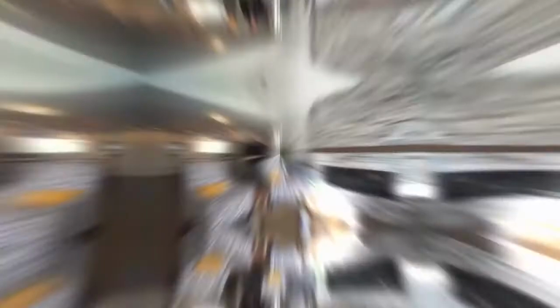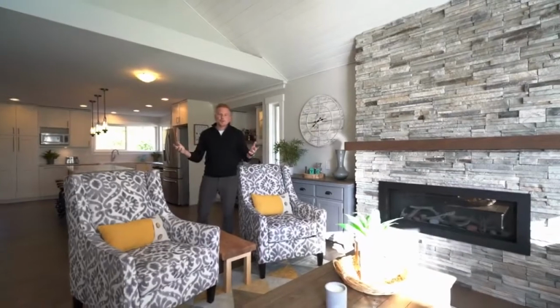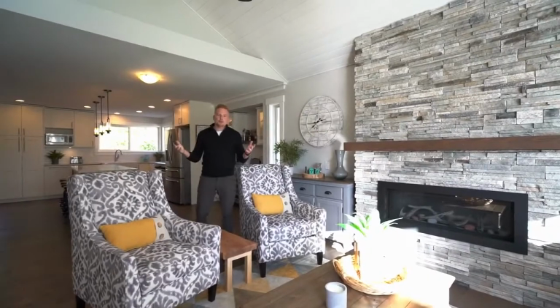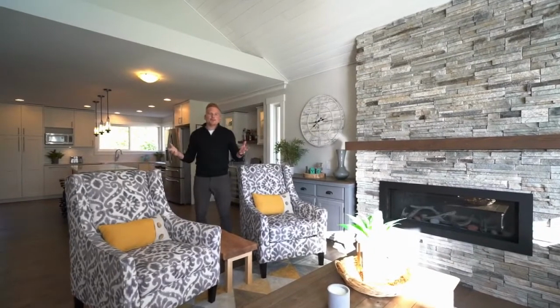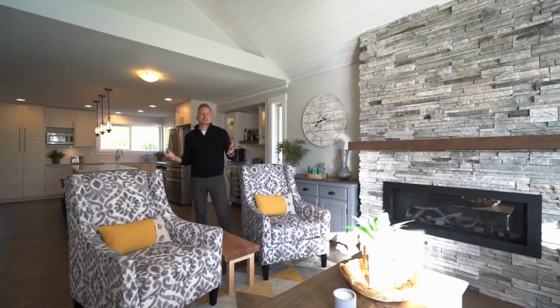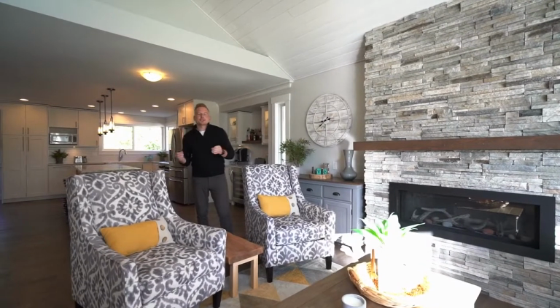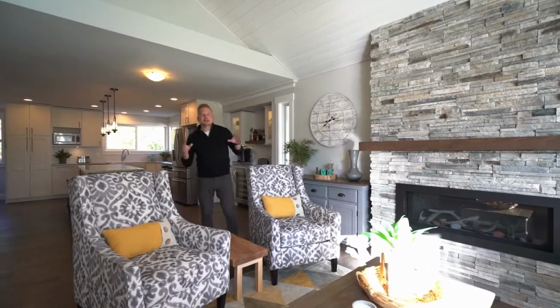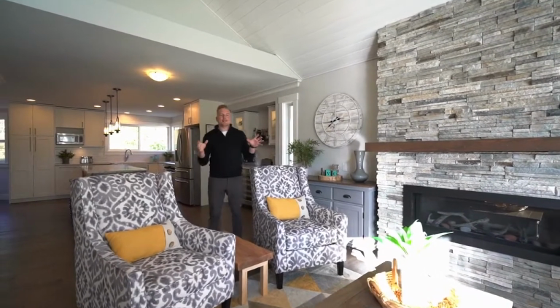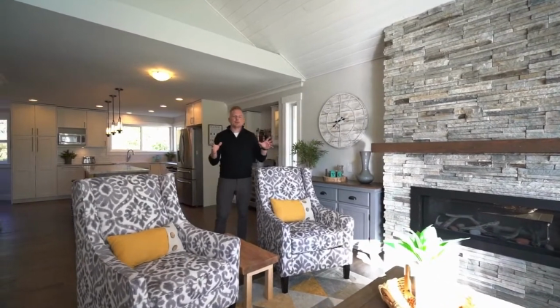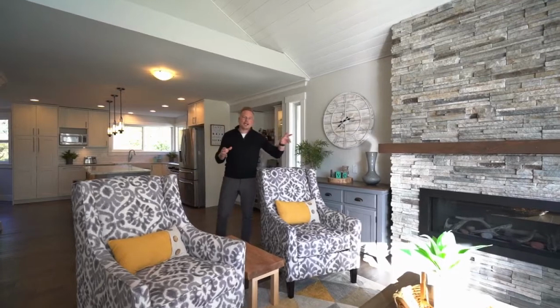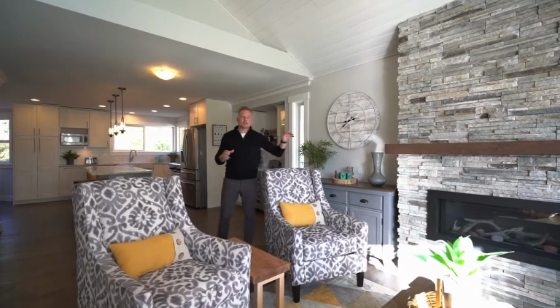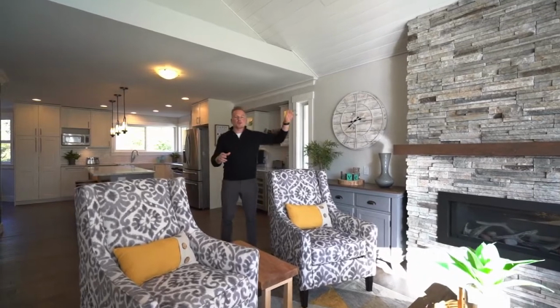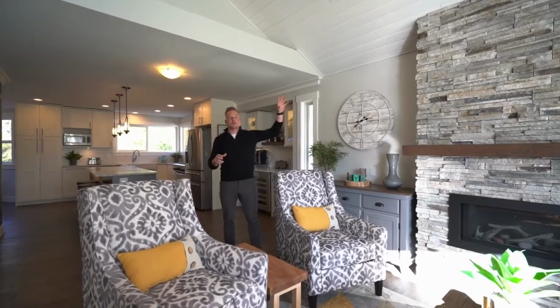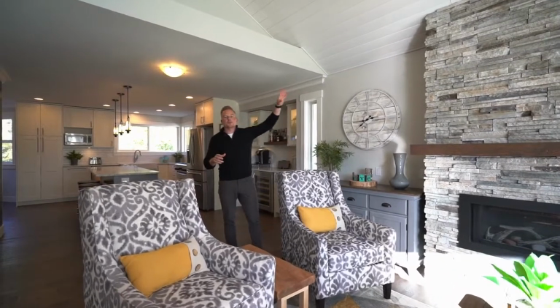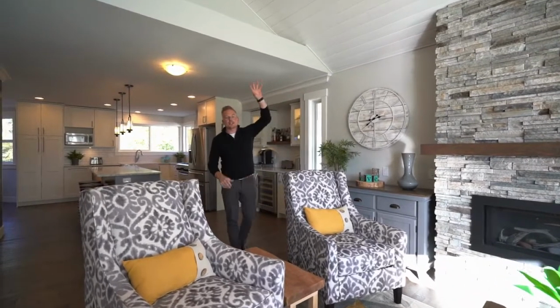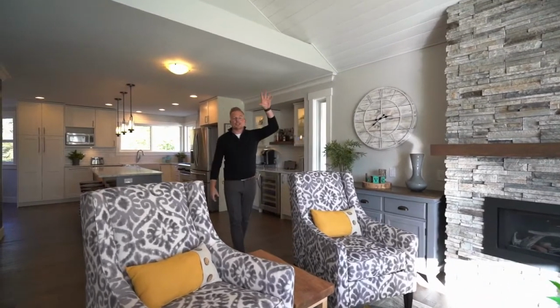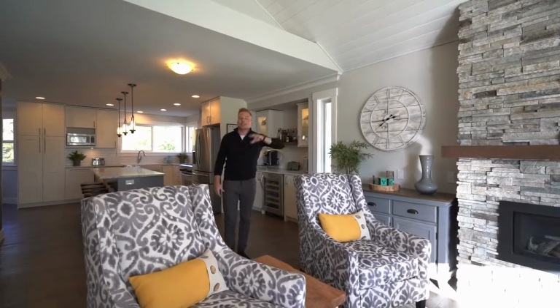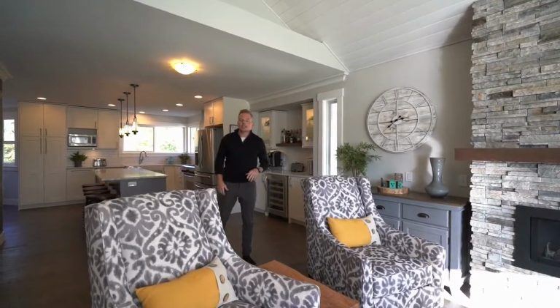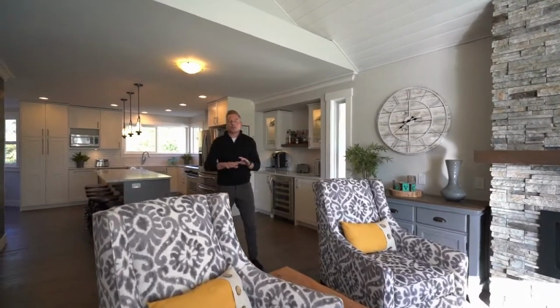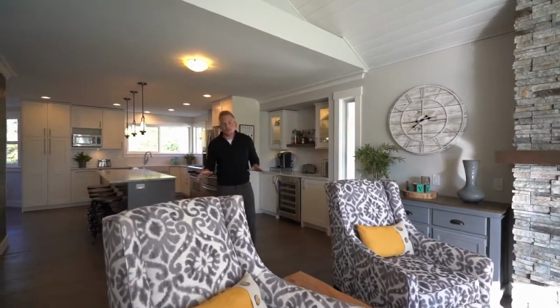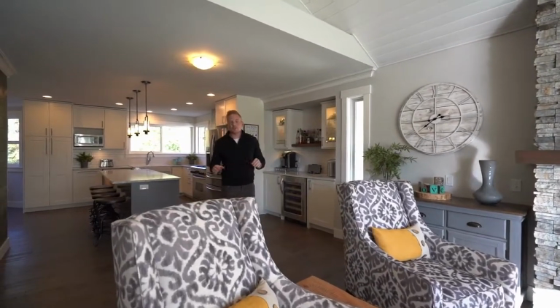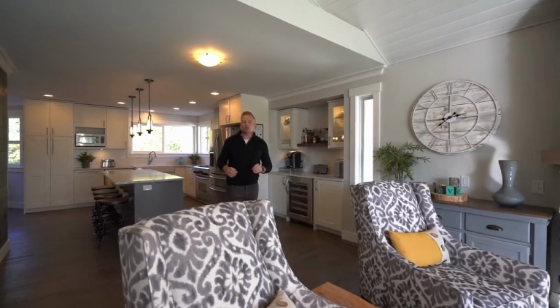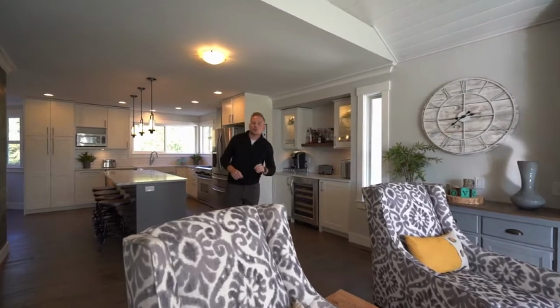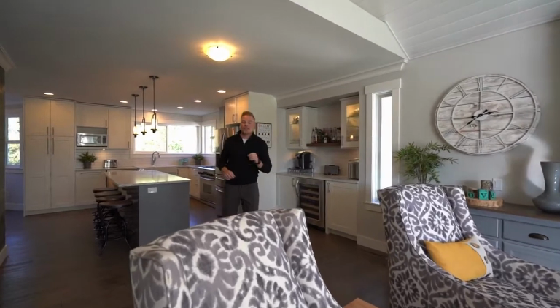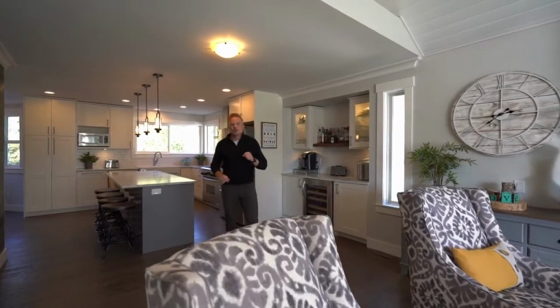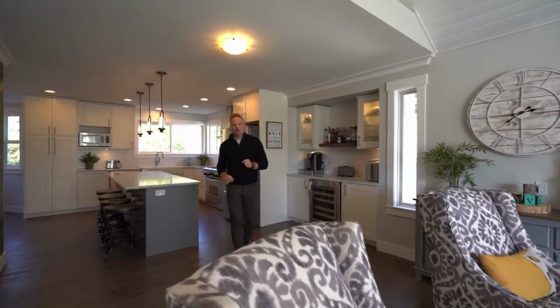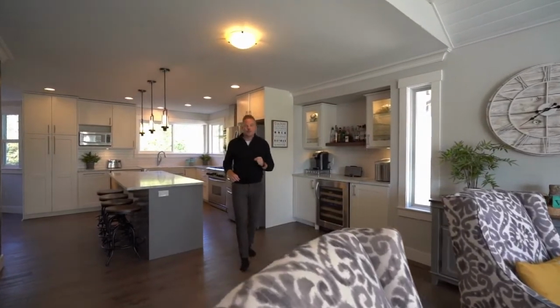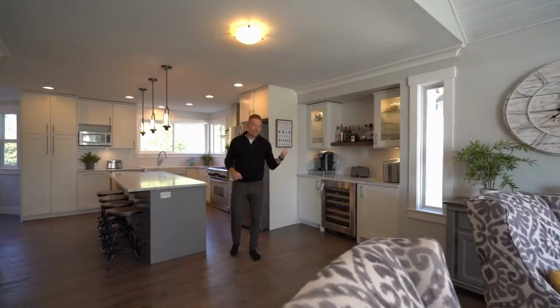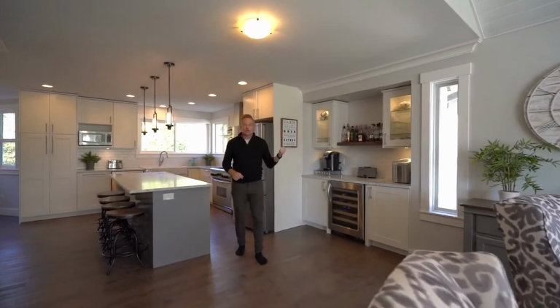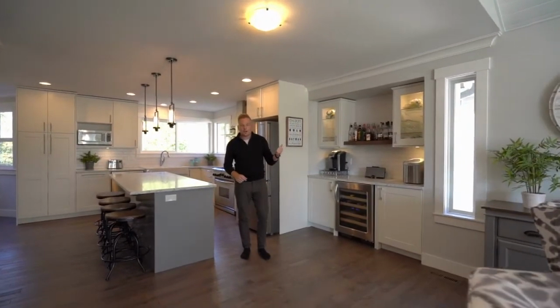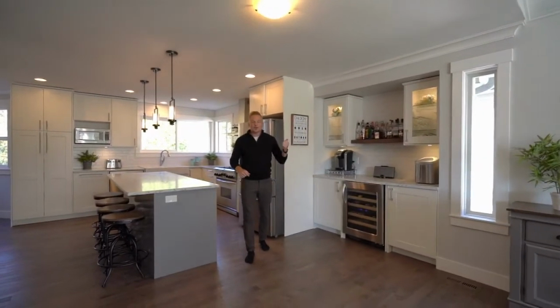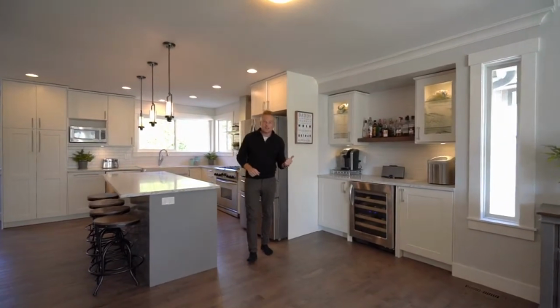This home features main floor living. You're greeted by this amazing family room with gas fireplace, stonework up to your vaulted shiplap ceiling. Throughout this home is three quarter inch hardwood white oak flooring. Over here you've got your coffee bar or liquor bar.